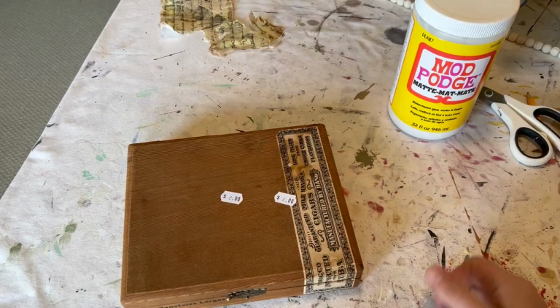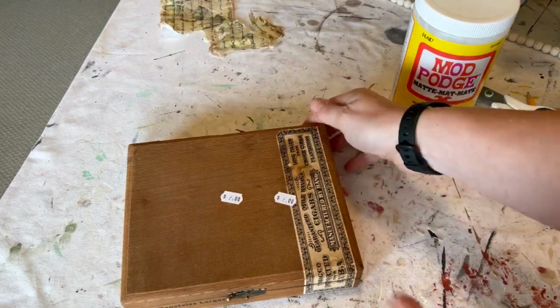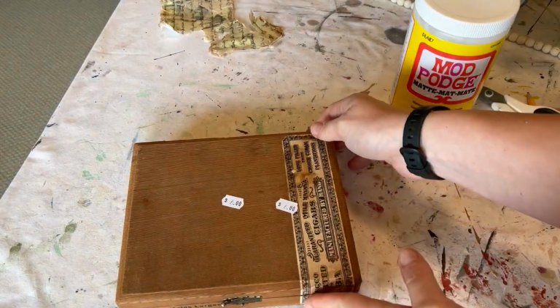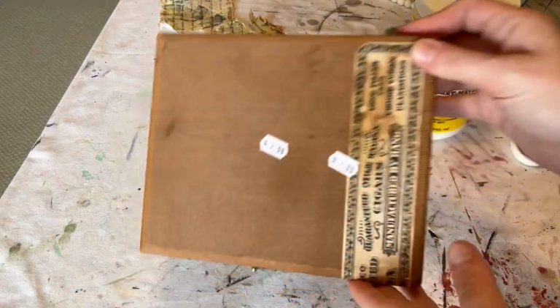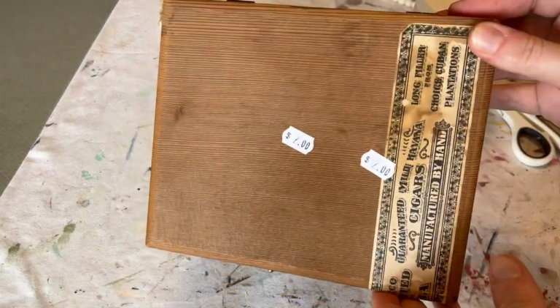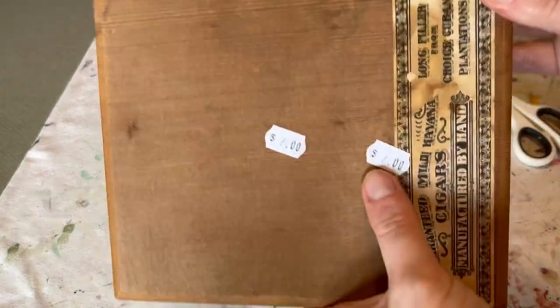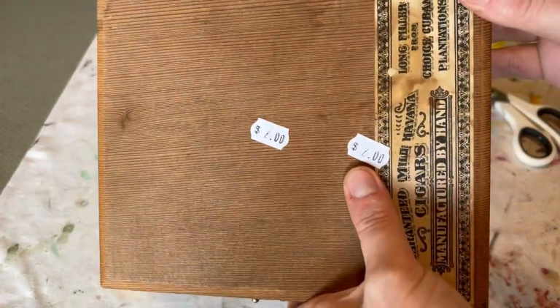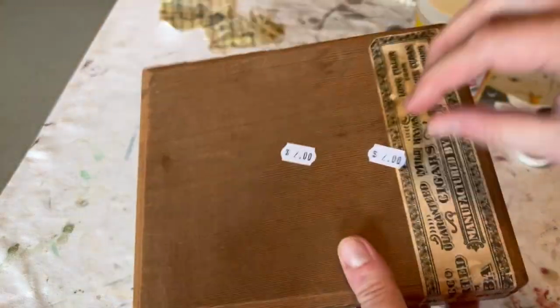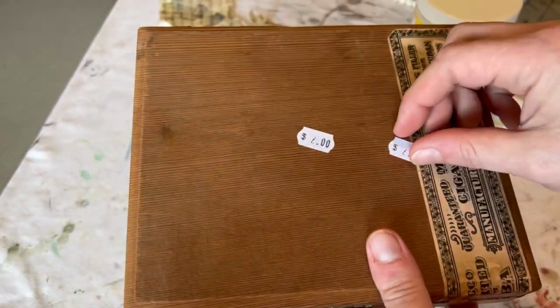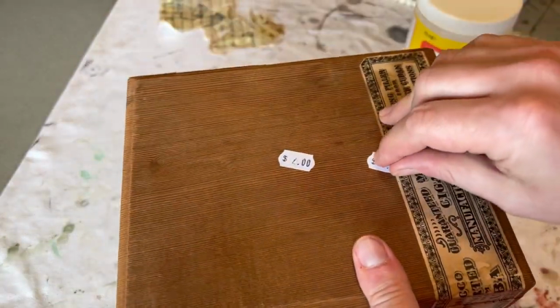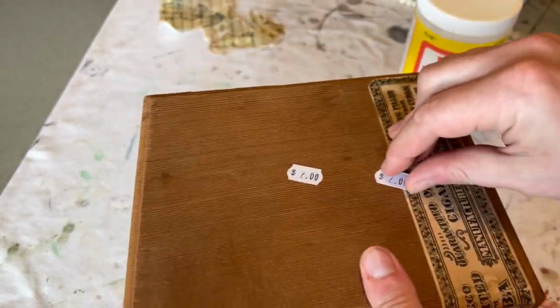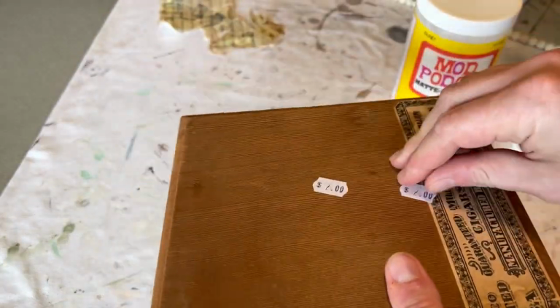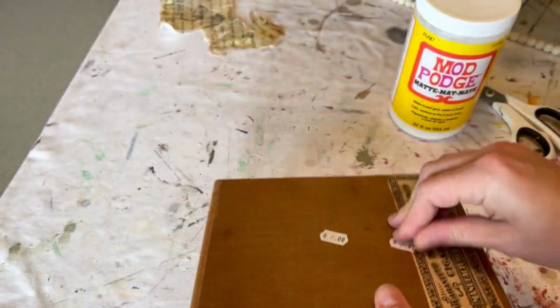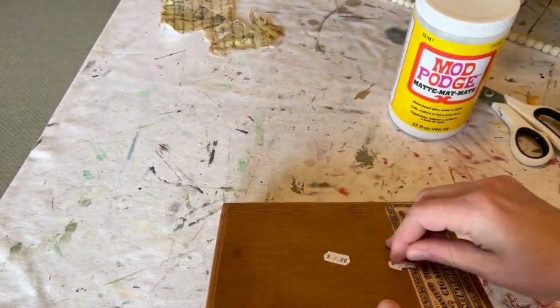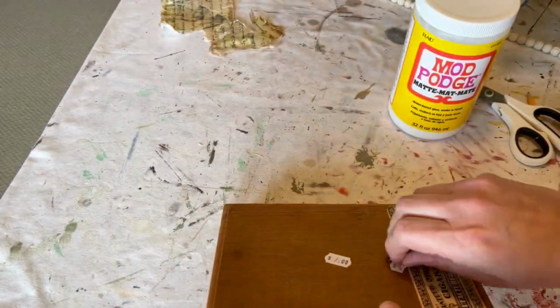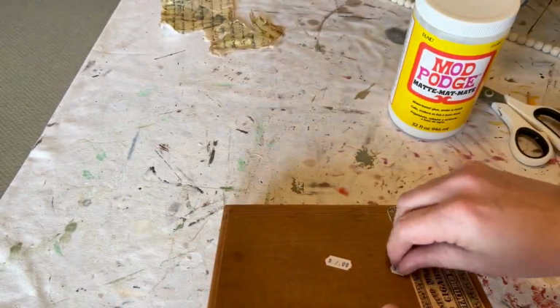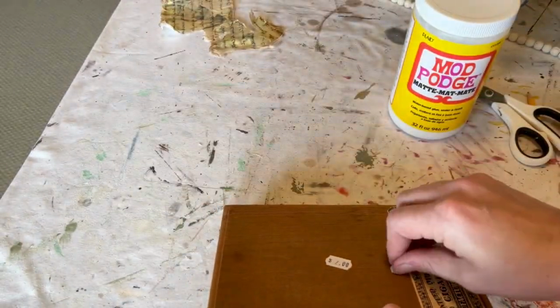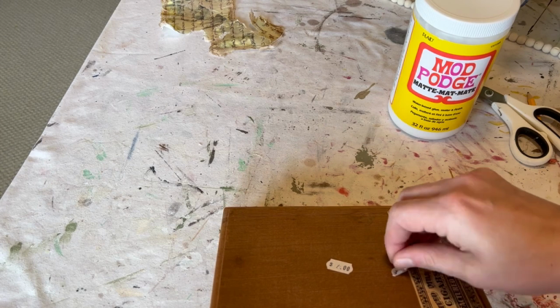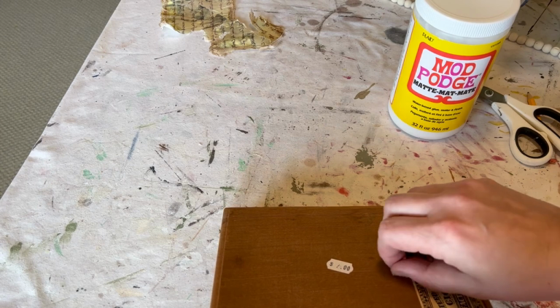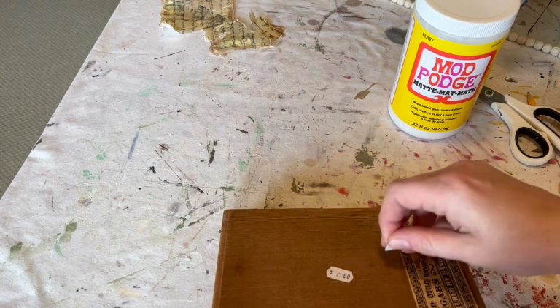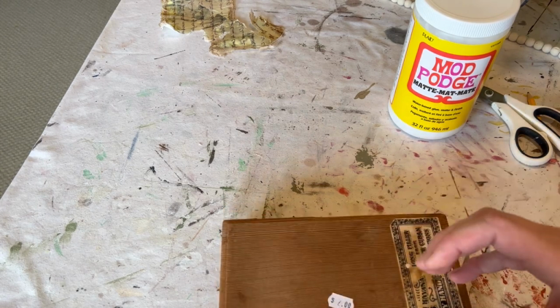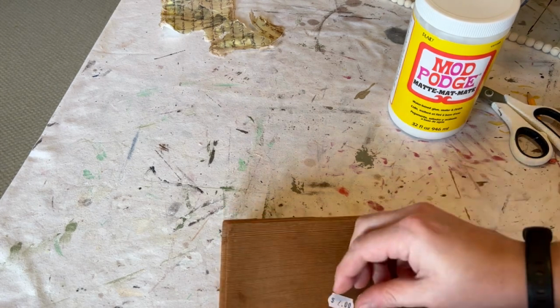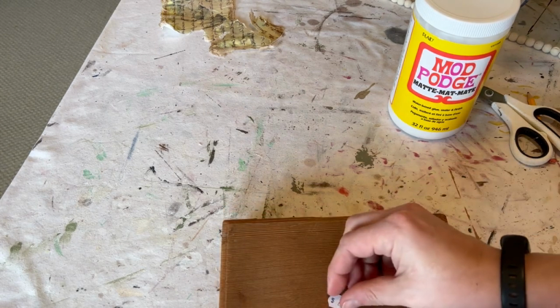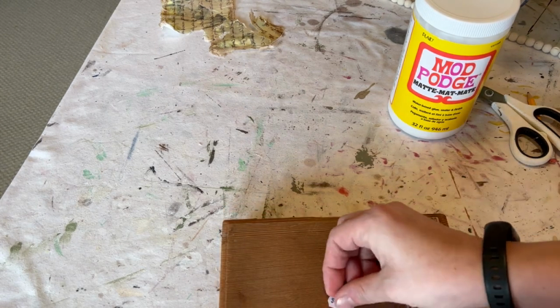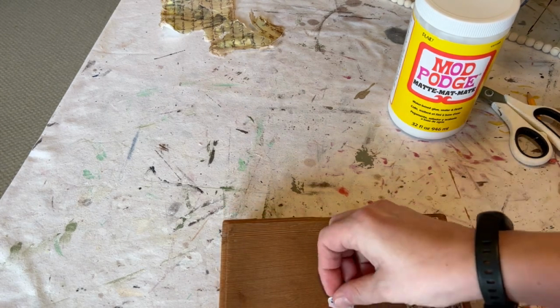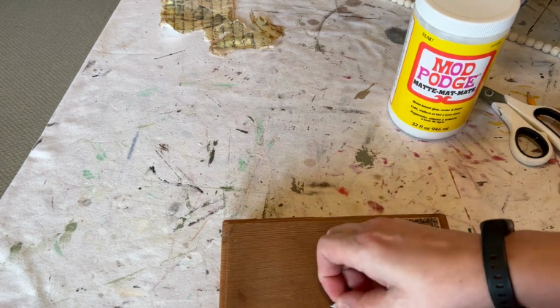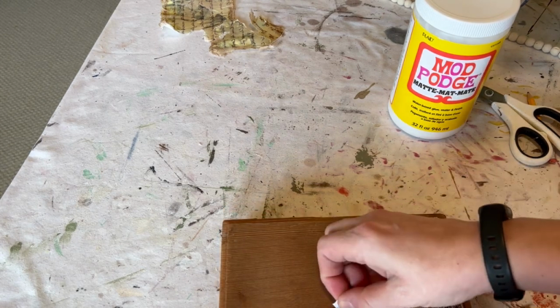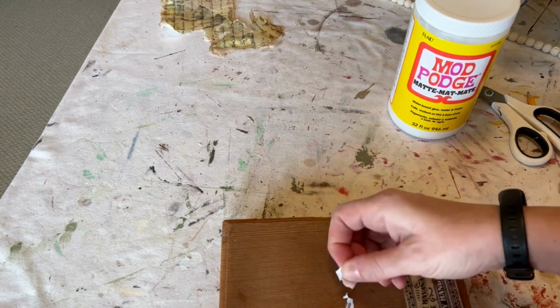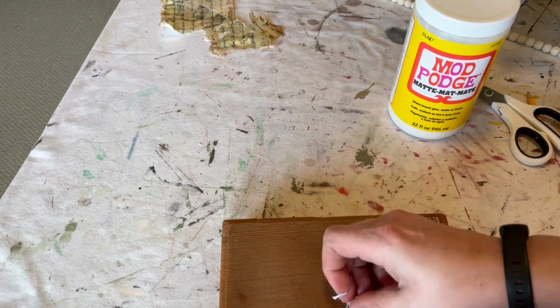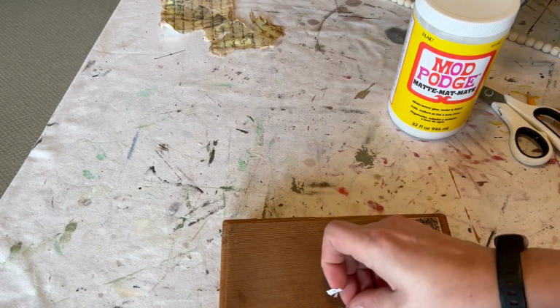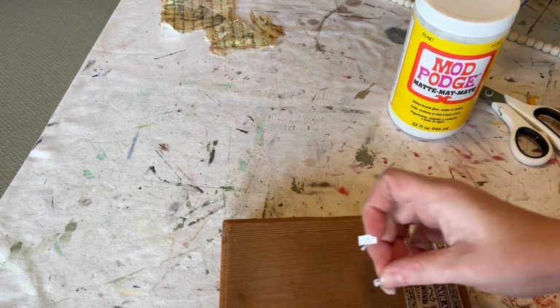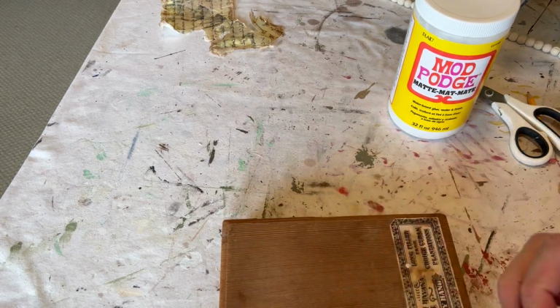I wanted to update this cigar box that I got at the thrift store for only two dollars. As you can see it has that really pretty label on the right hand side and I wanted to keep that.